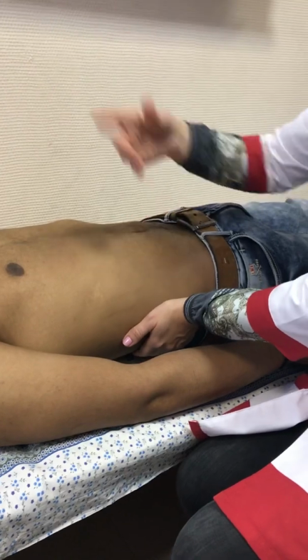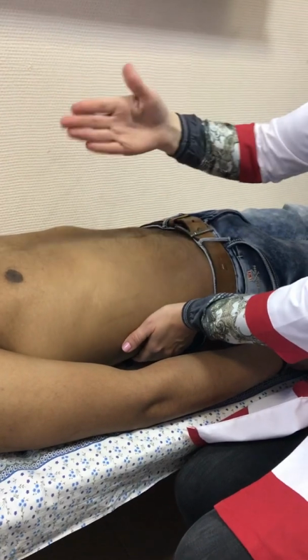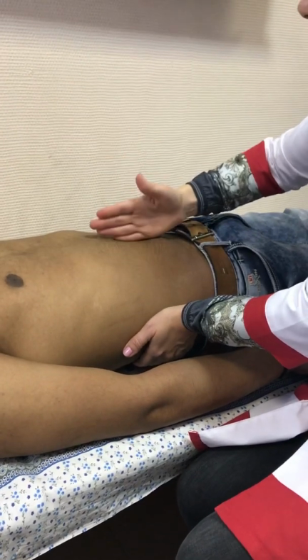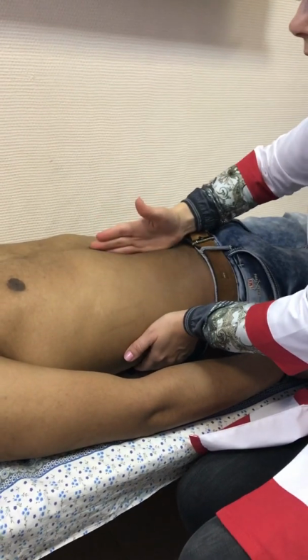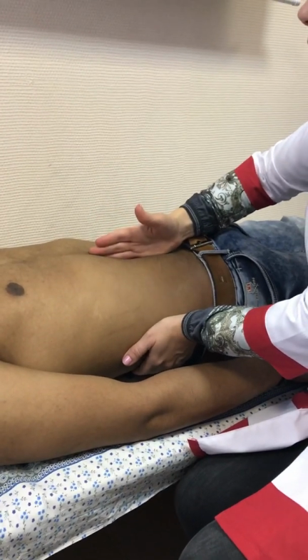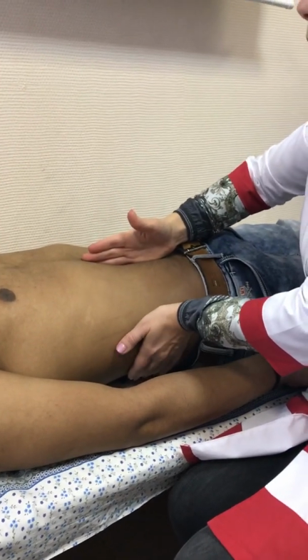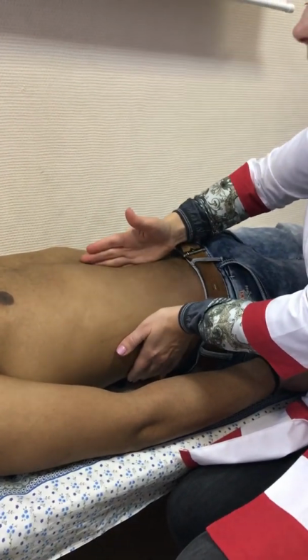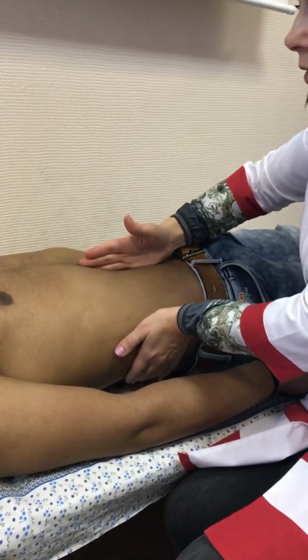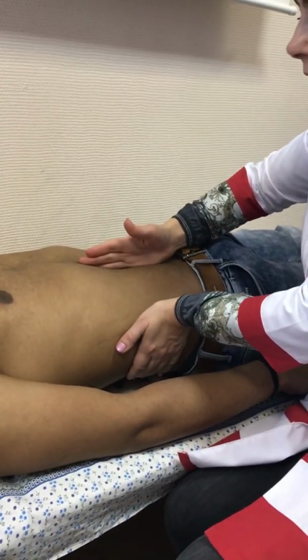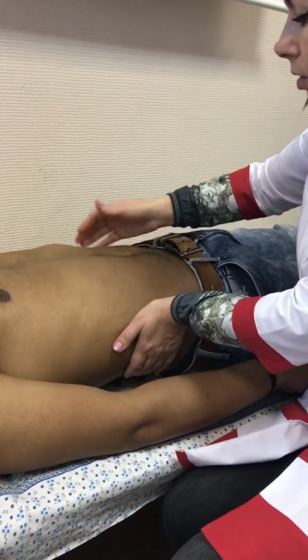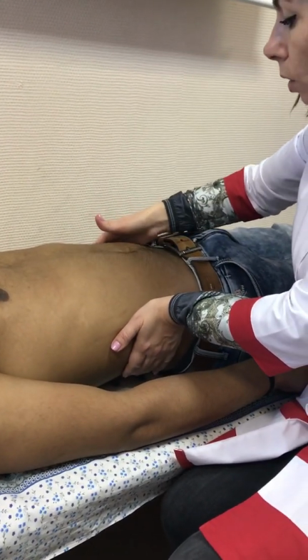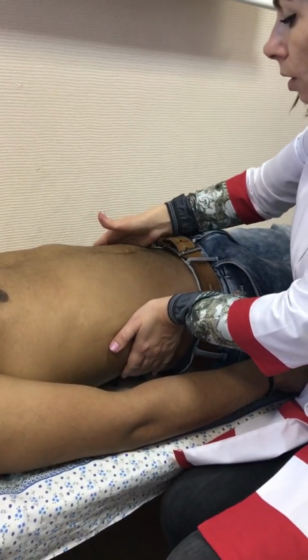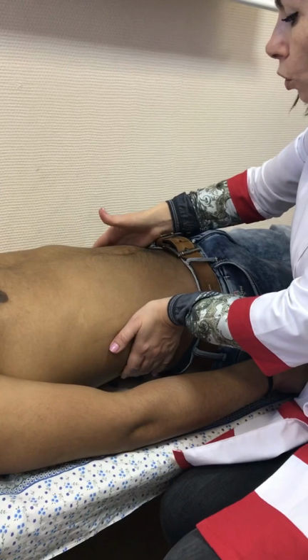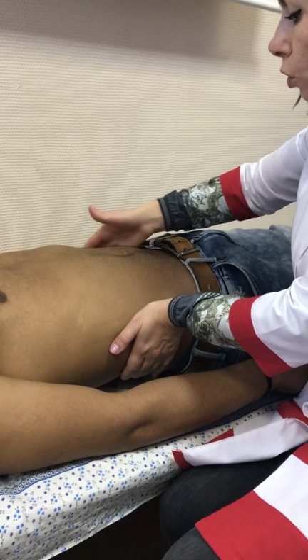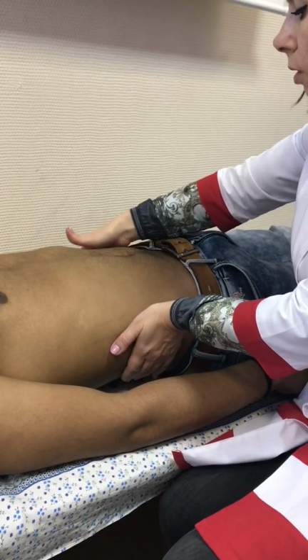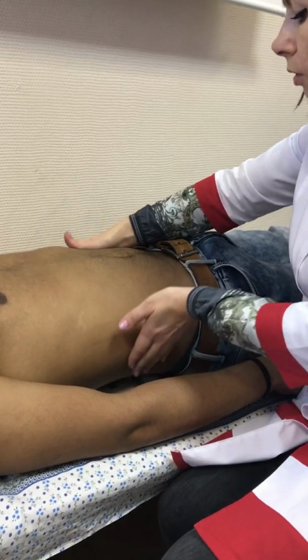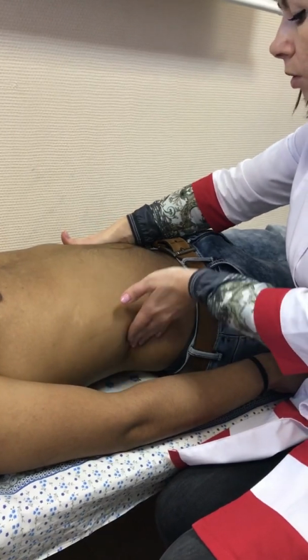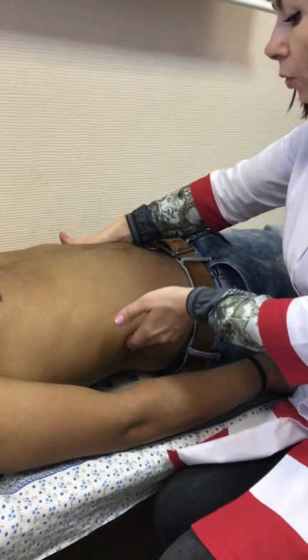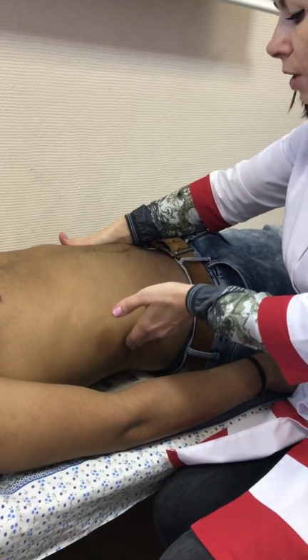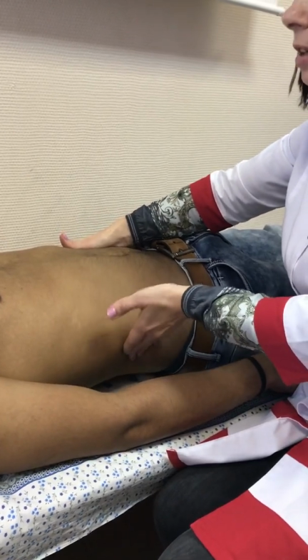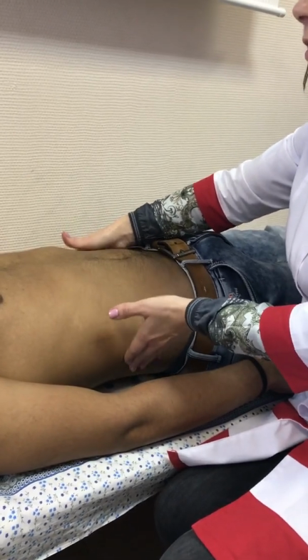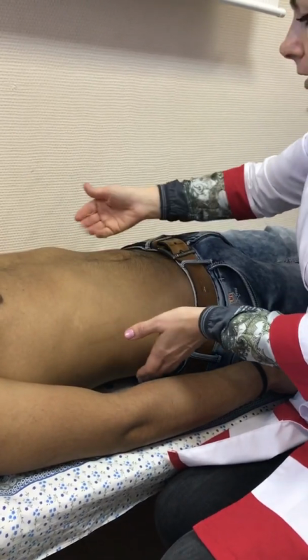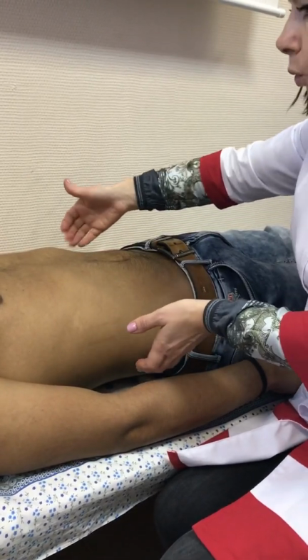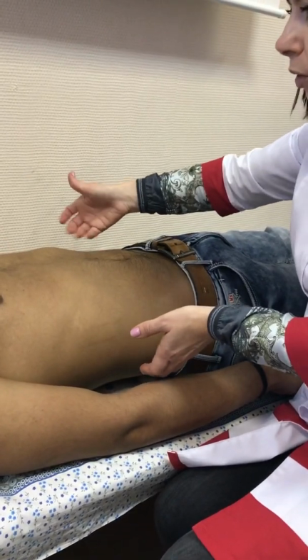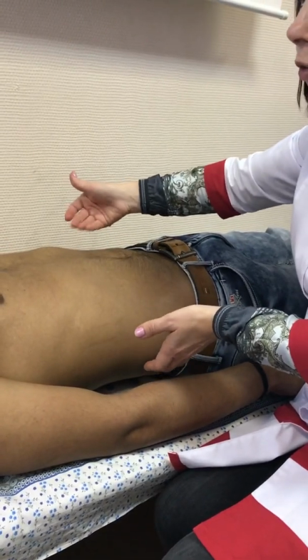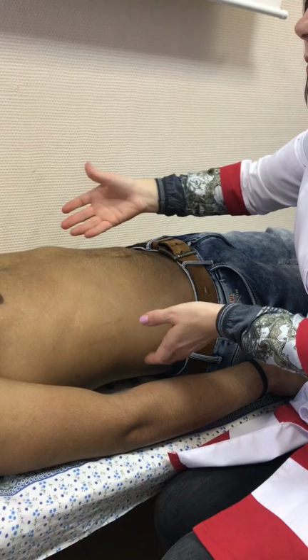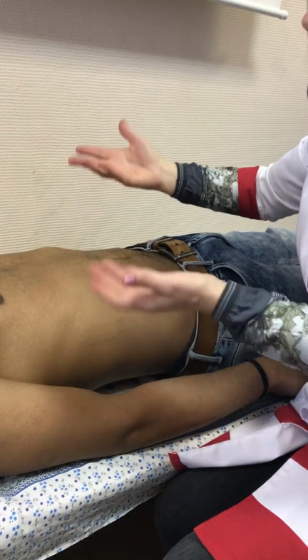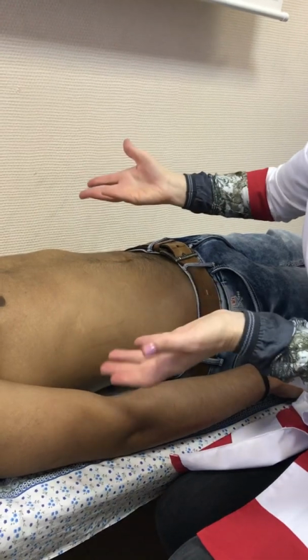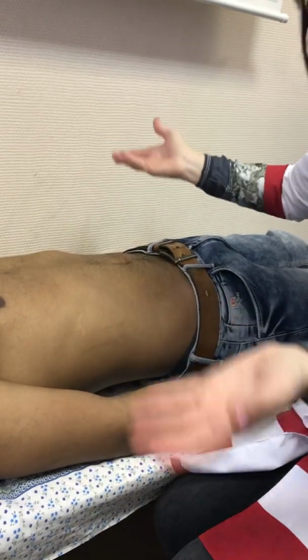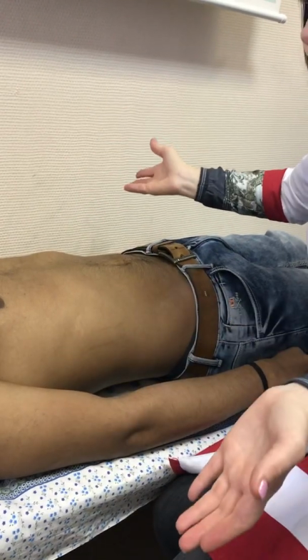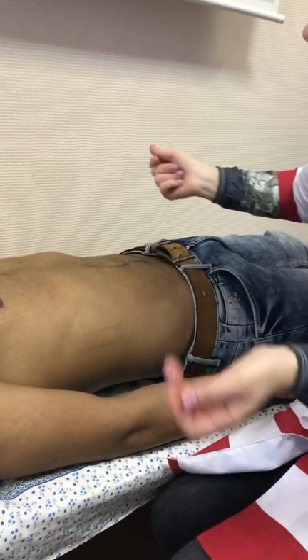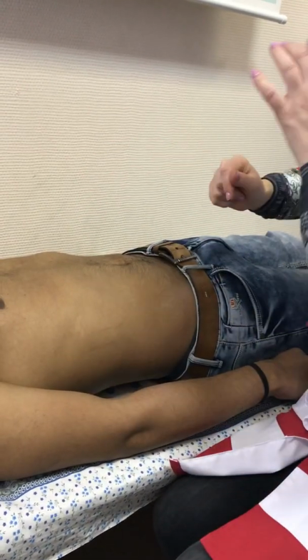Another doctor will do, not at the same time, push from this side. If you will feel a wave of fluid, it is fluid.